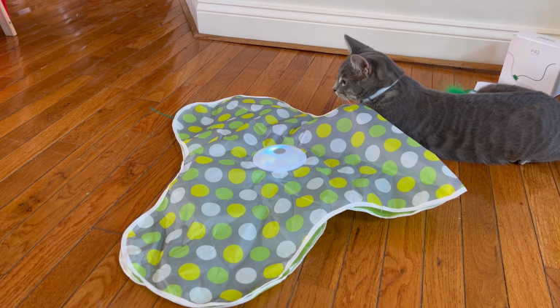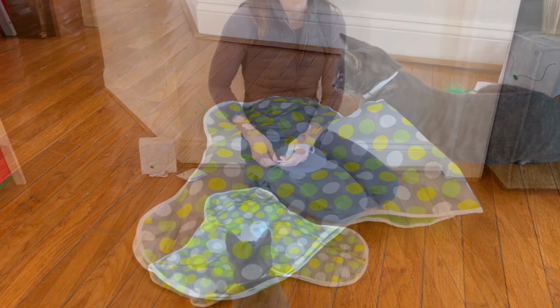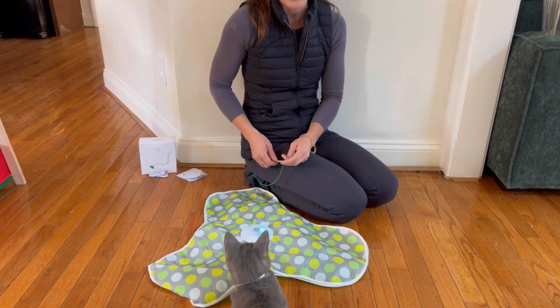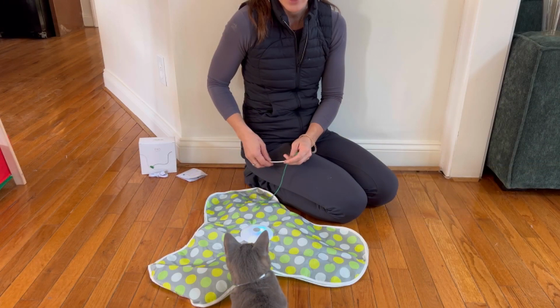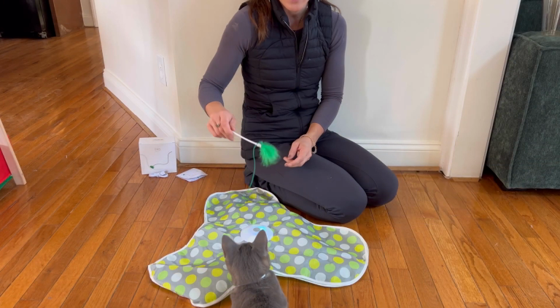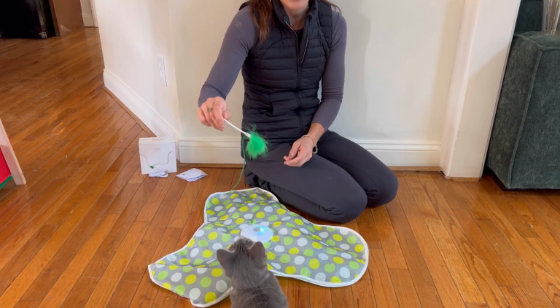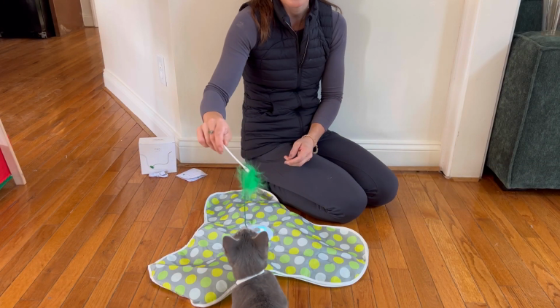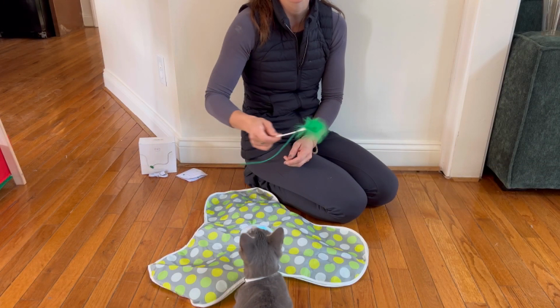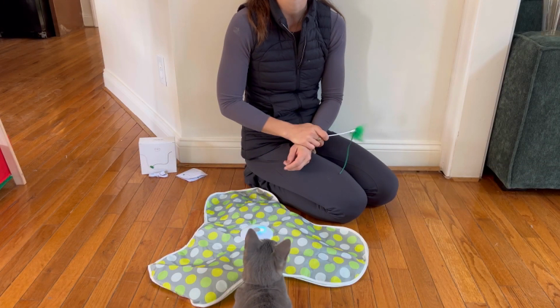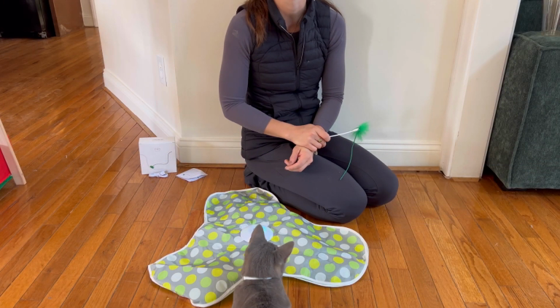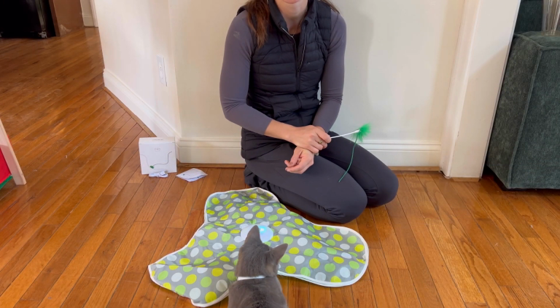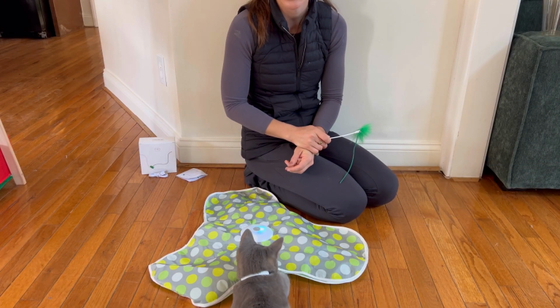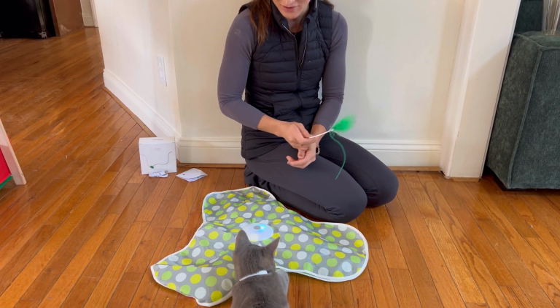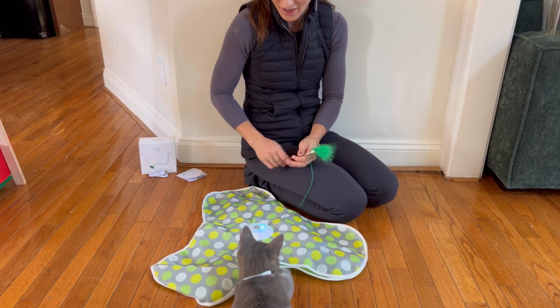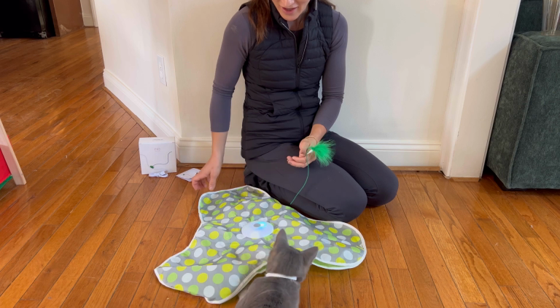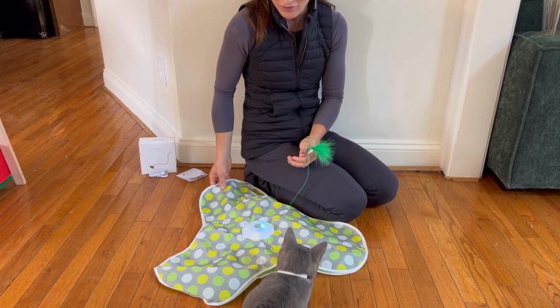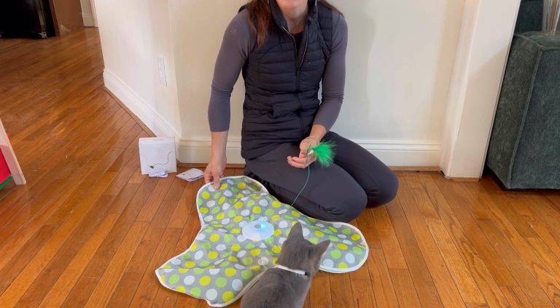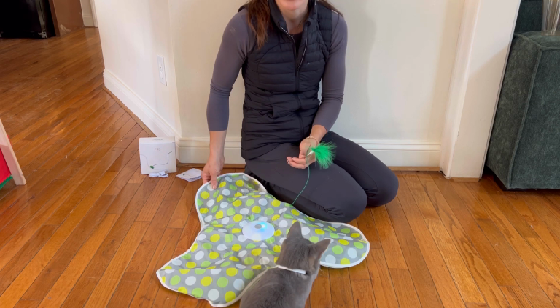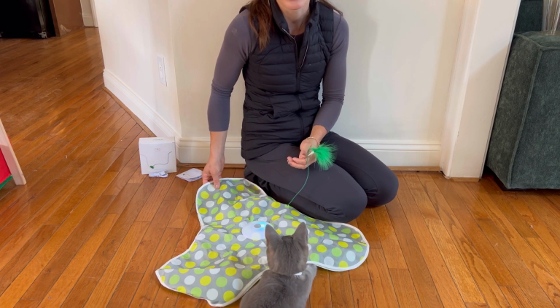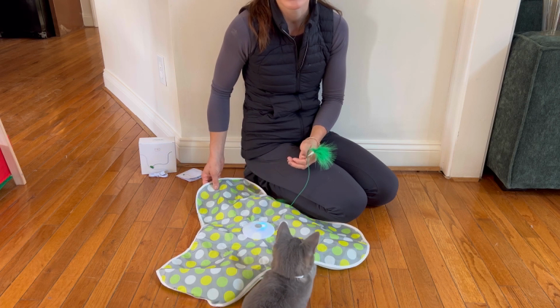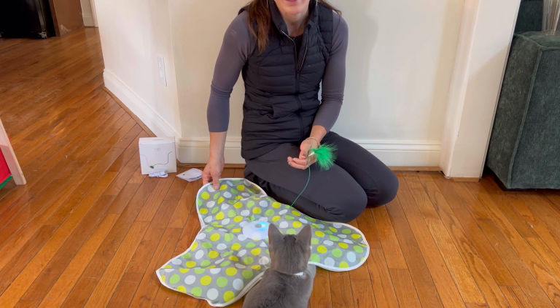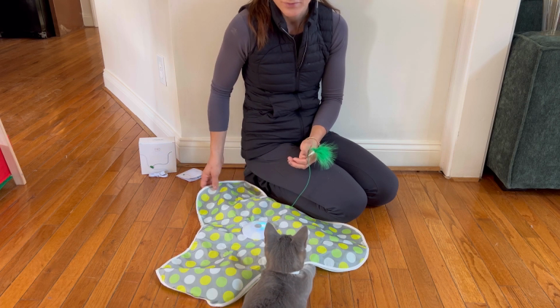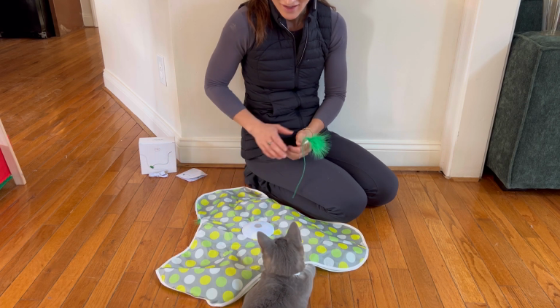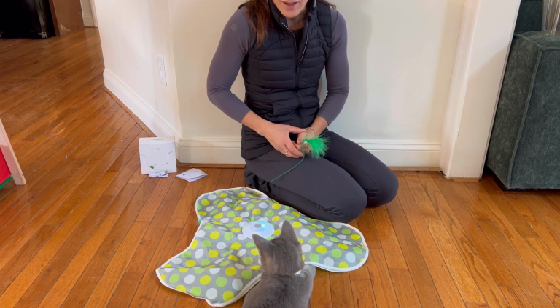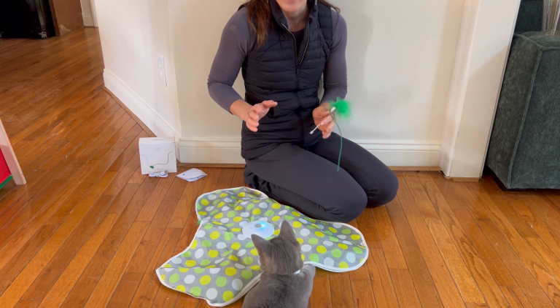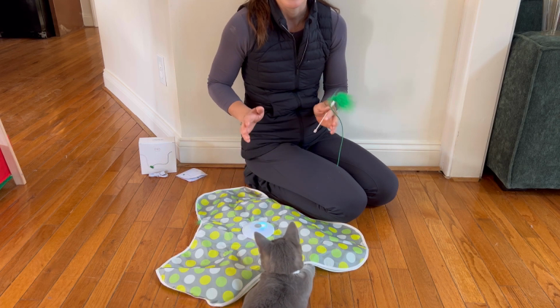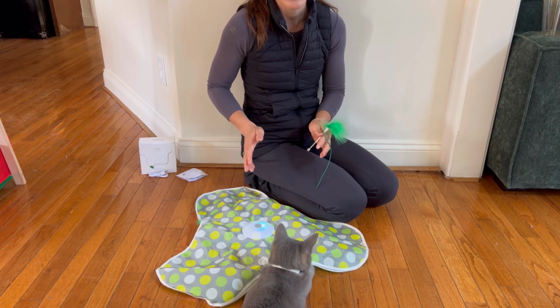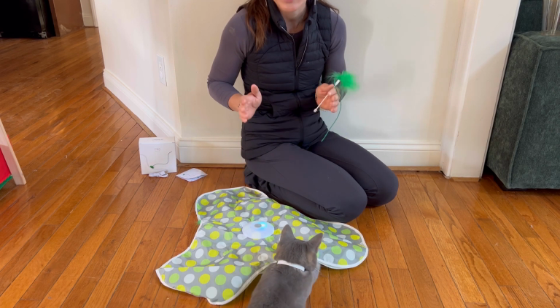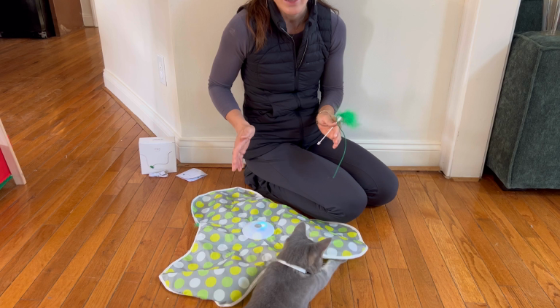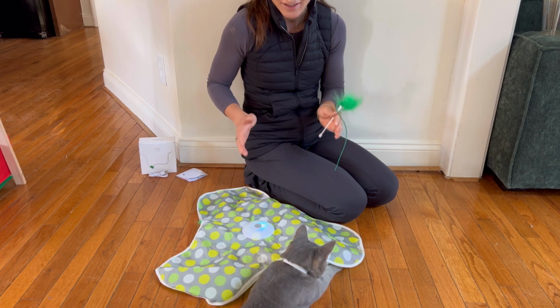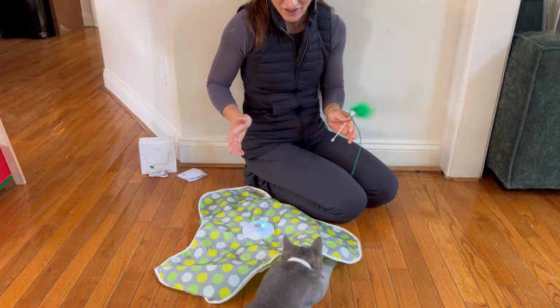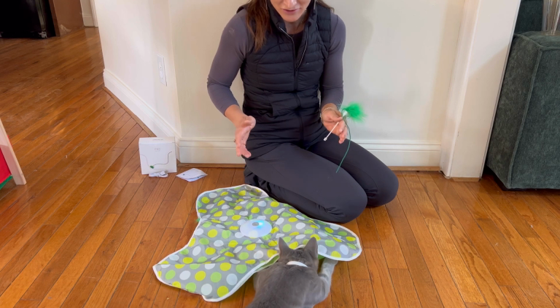Hello shoppers! We have received this interactive toy for cats for review purposes and we would love to share our personal opinion. My cat has absolutely been loving this interactive toy.